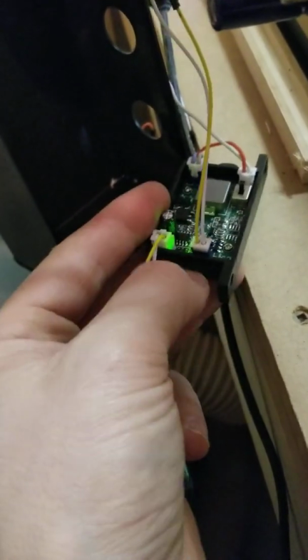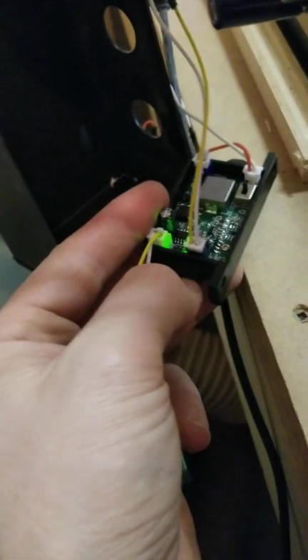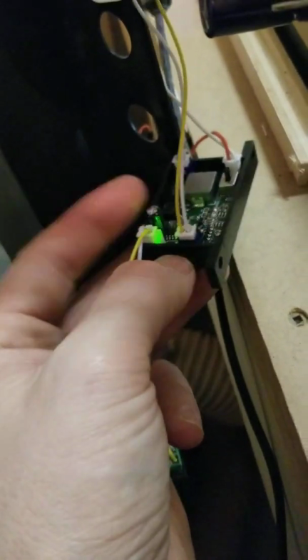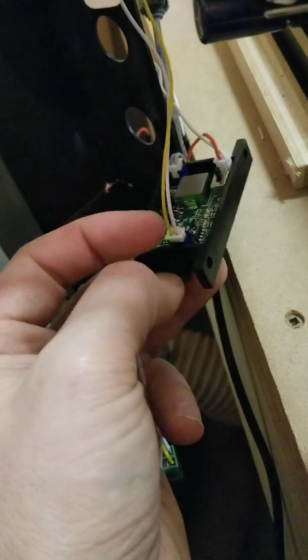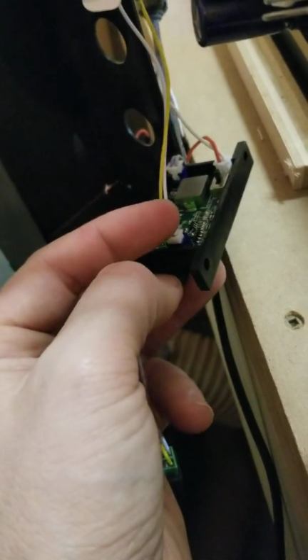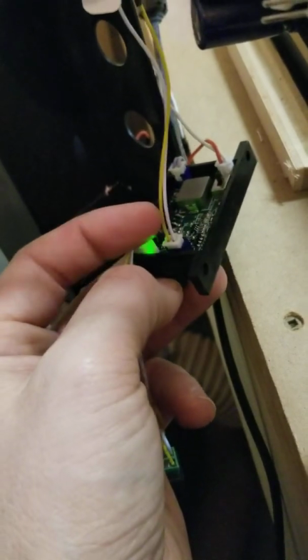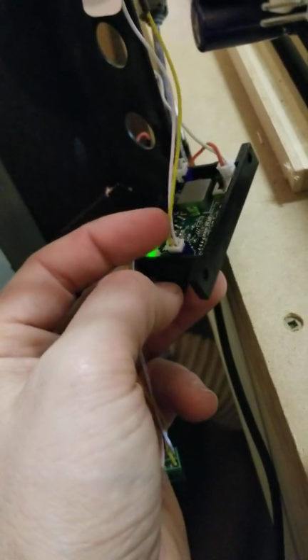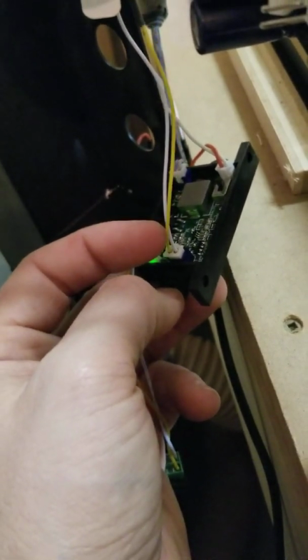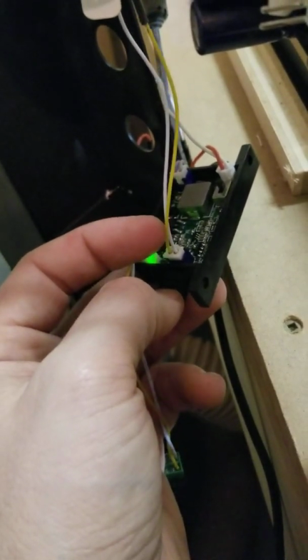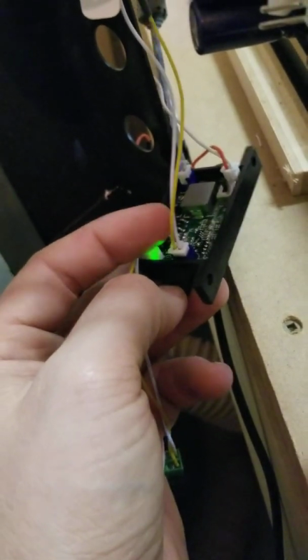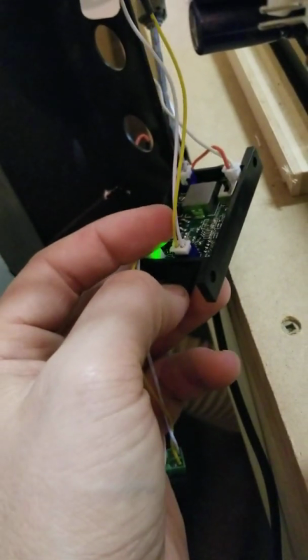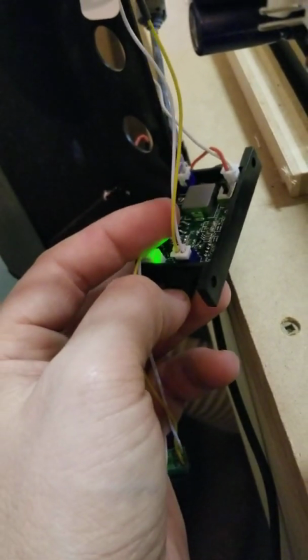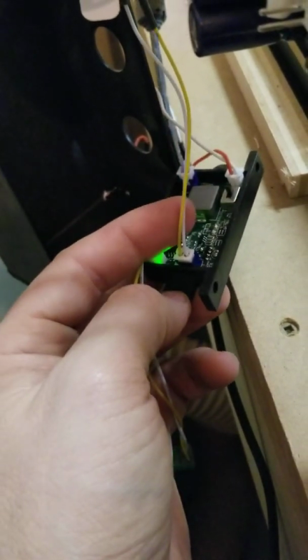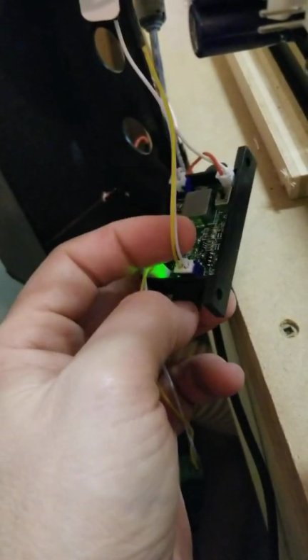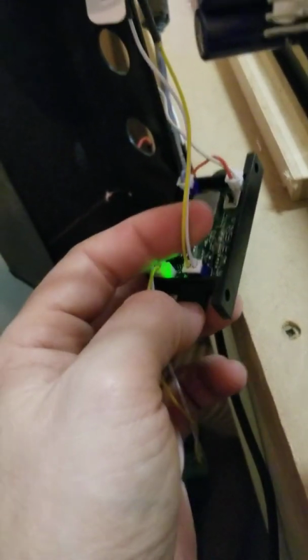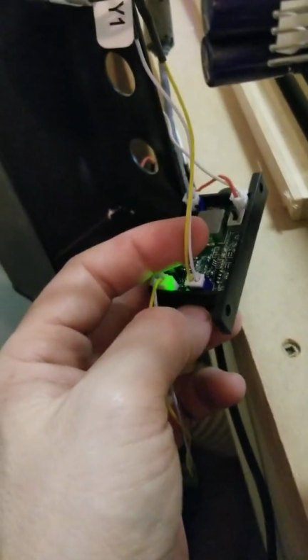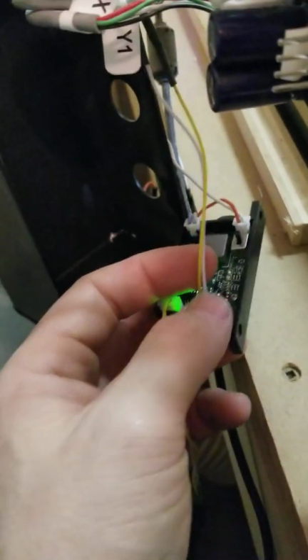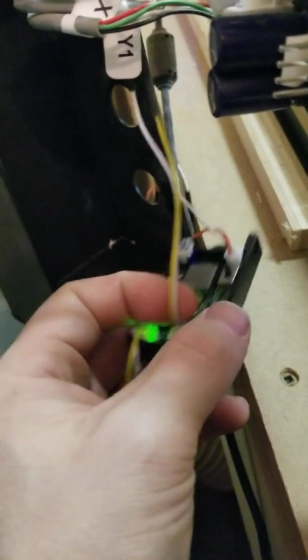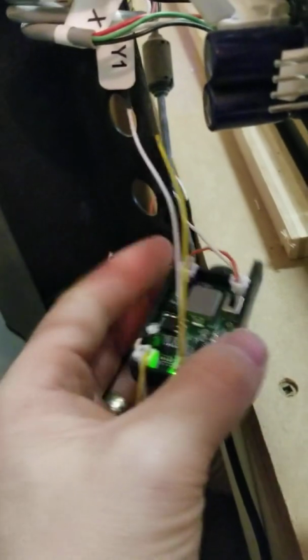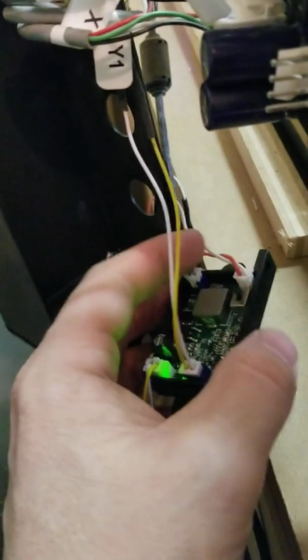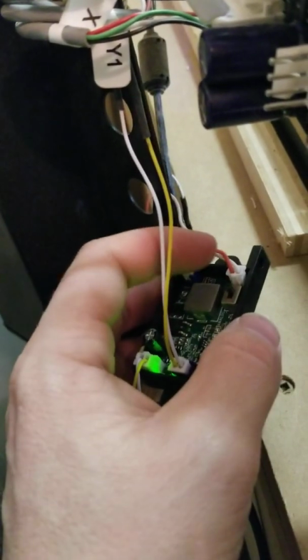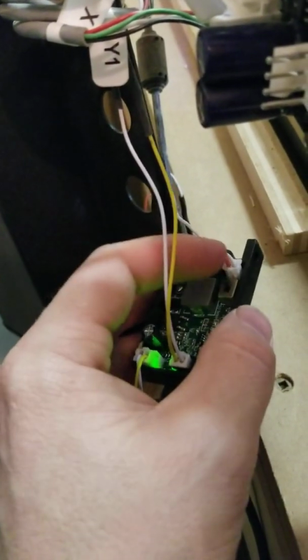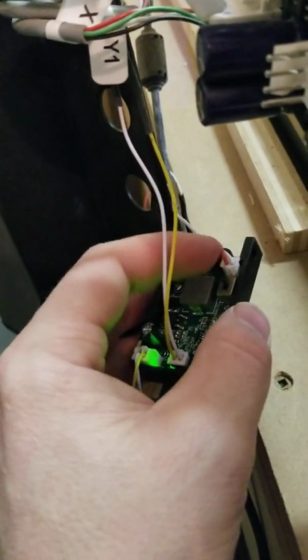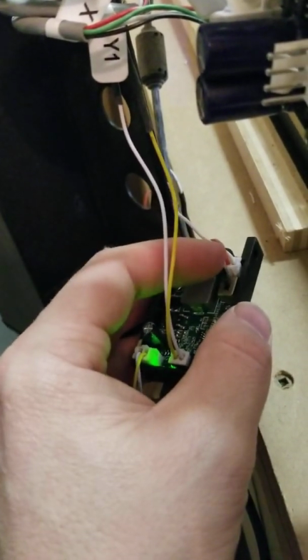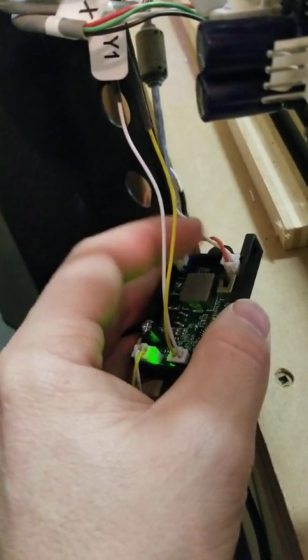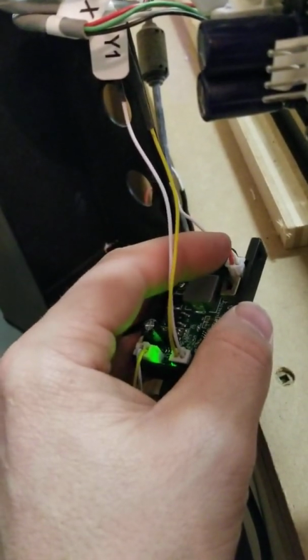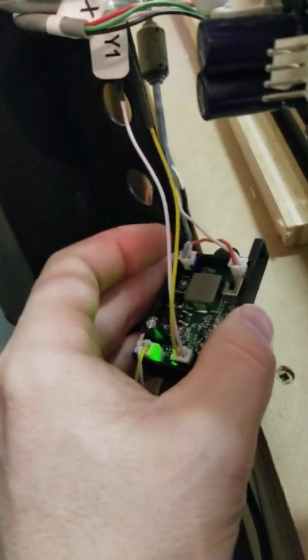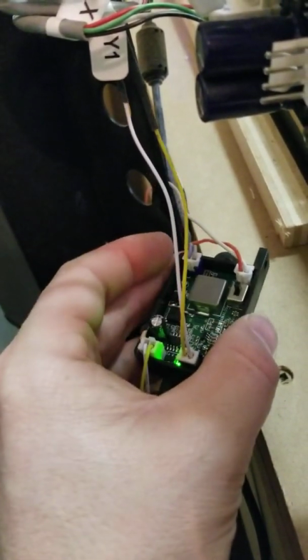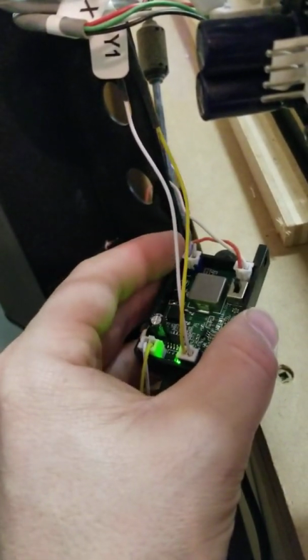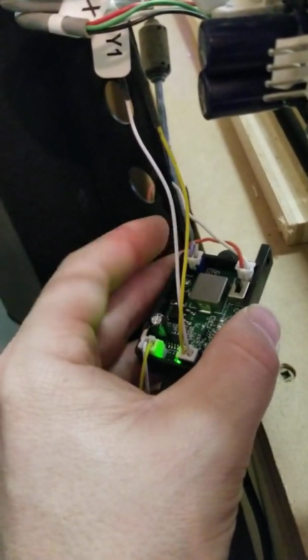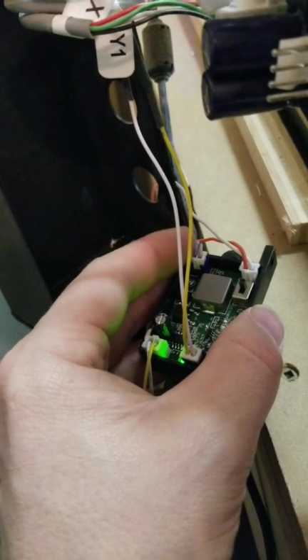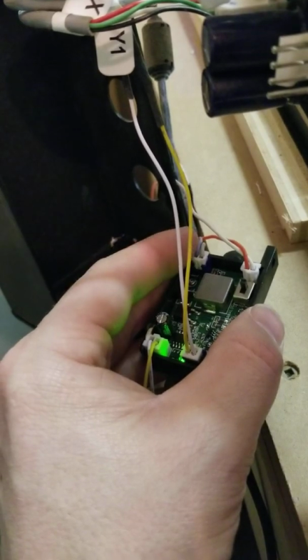The next one is this blue plug. This one is your actual output to the laser — or to the Shapeoko, I should say. And then right here you have your output to the laser, and right here the output for the fan.